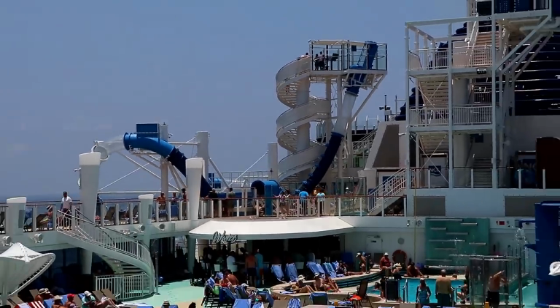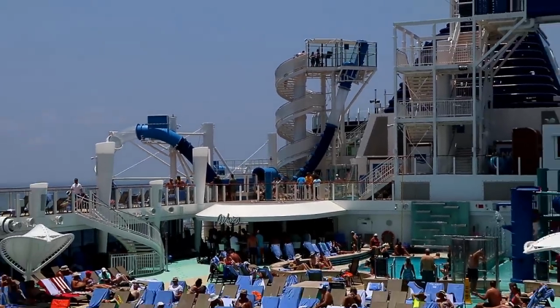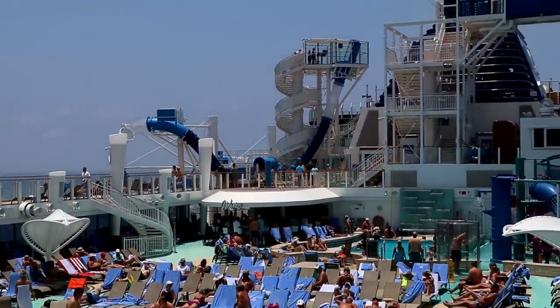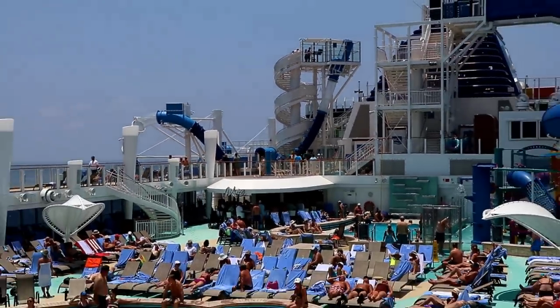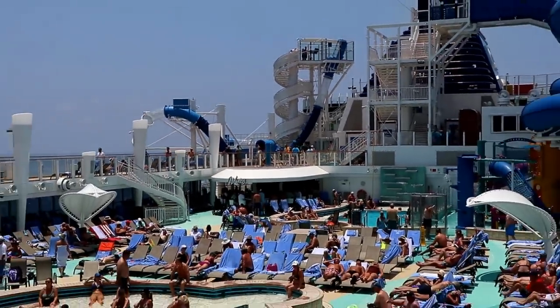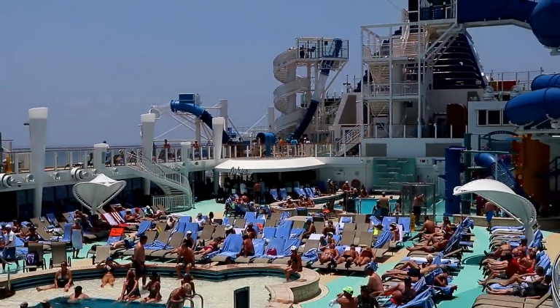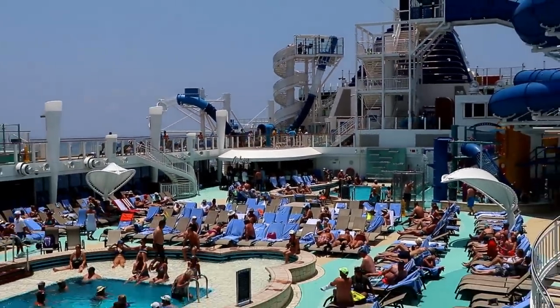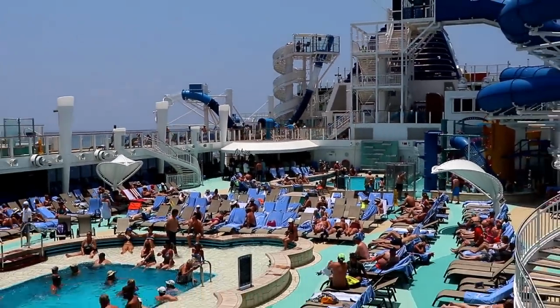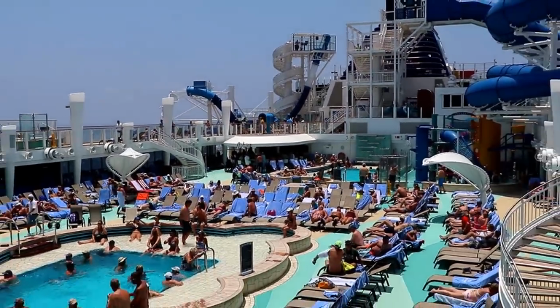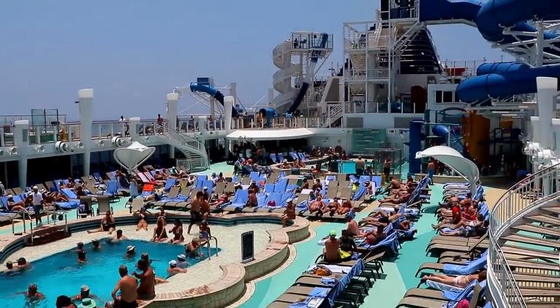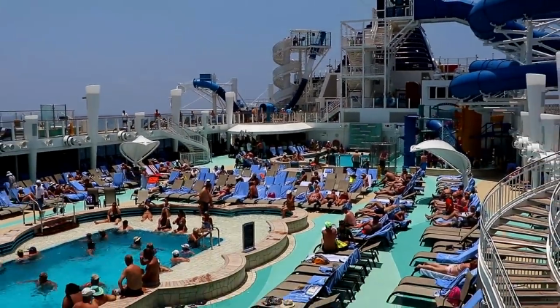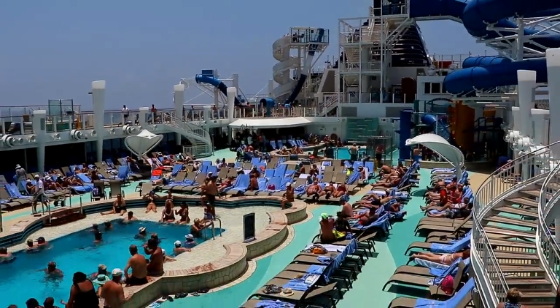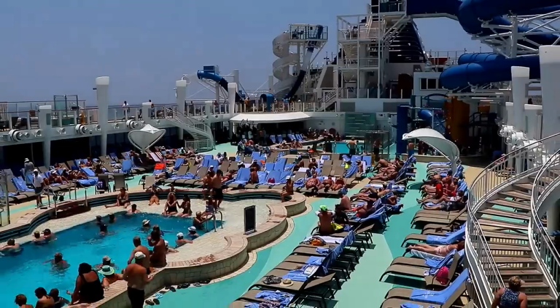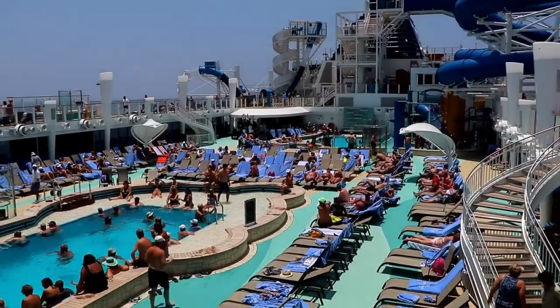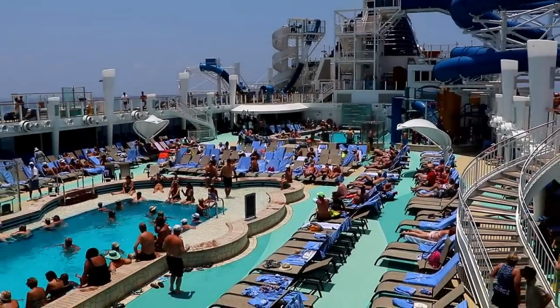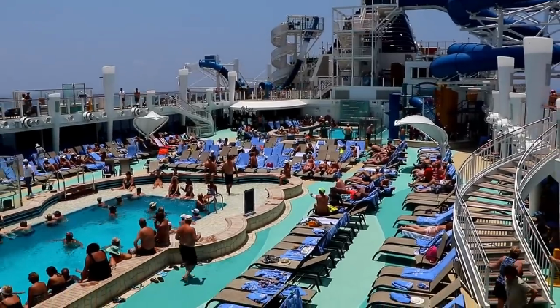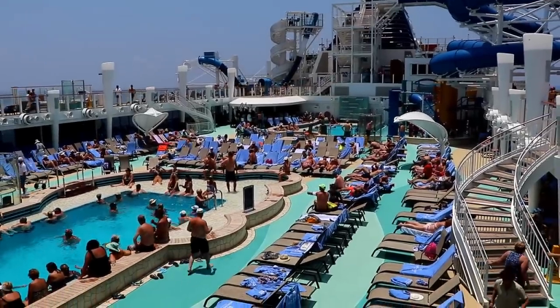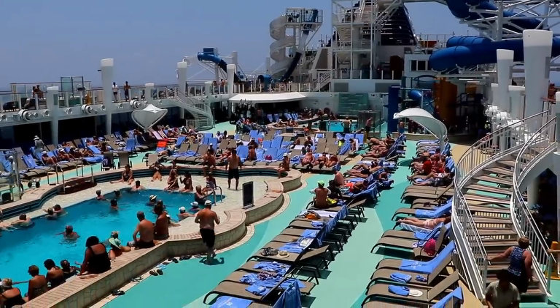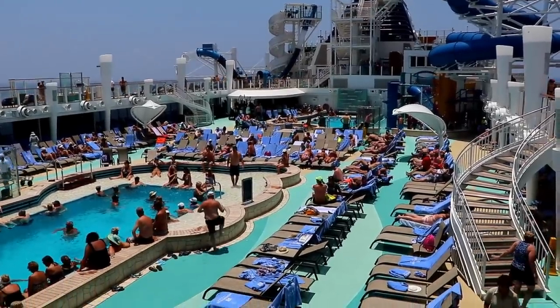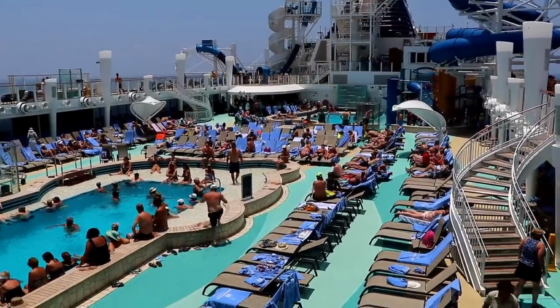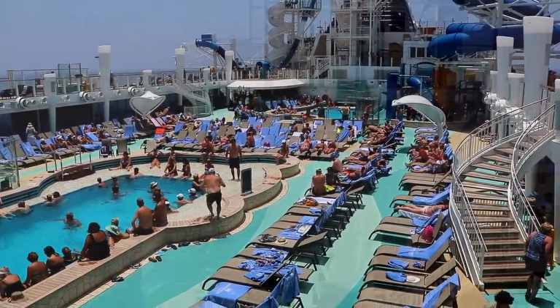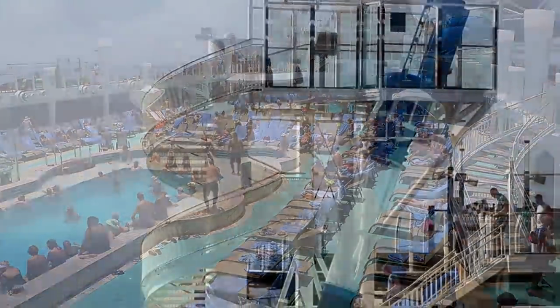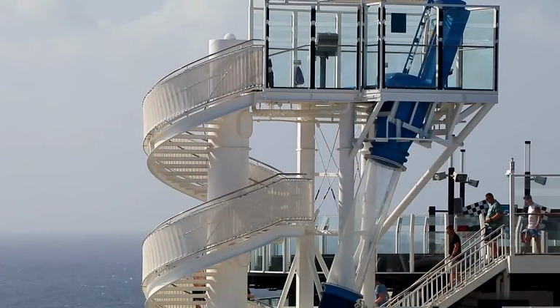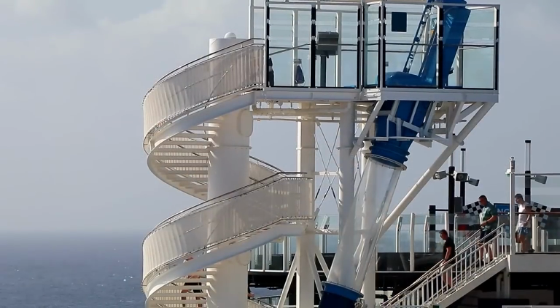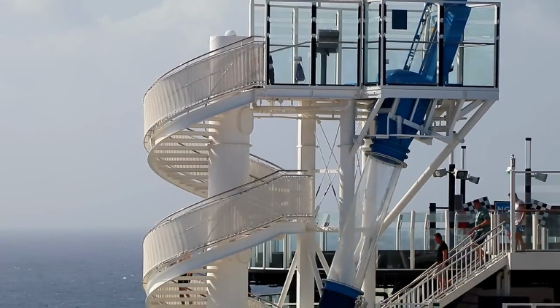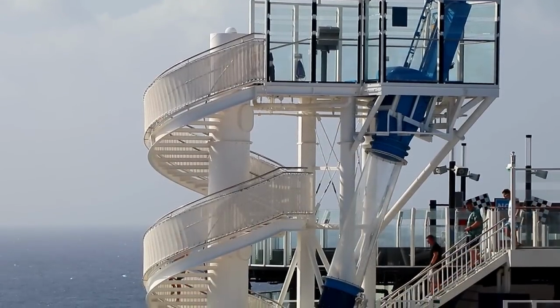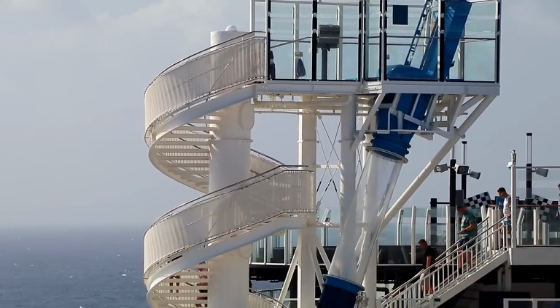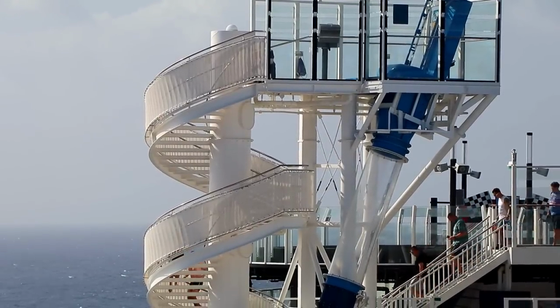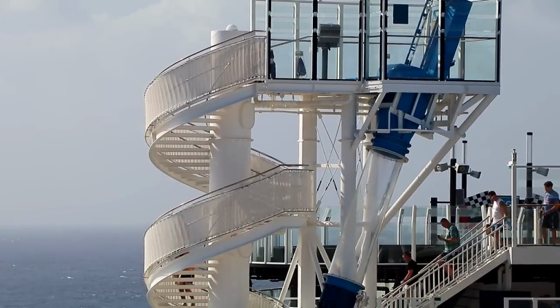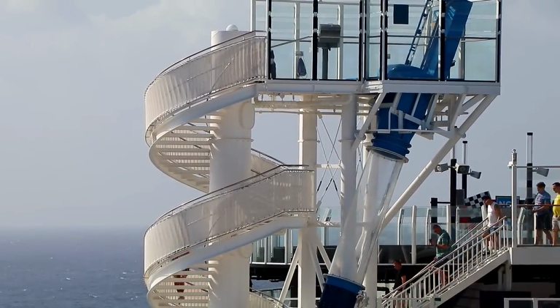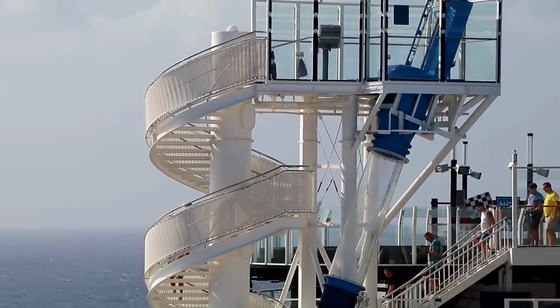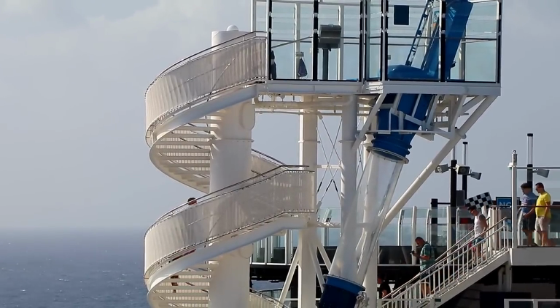It's on a cruise ship! And not just any cruise ship — one of the newest and best in the world: Norwegian Bliss! Let's take a closer look at how this water slide works.